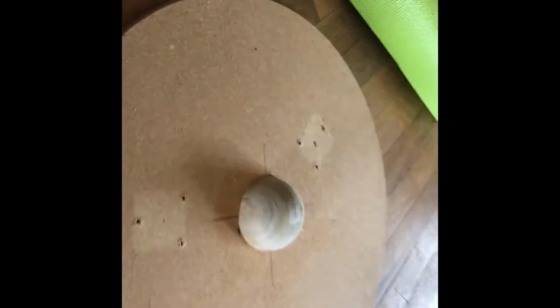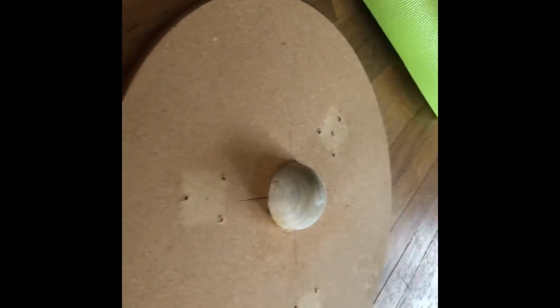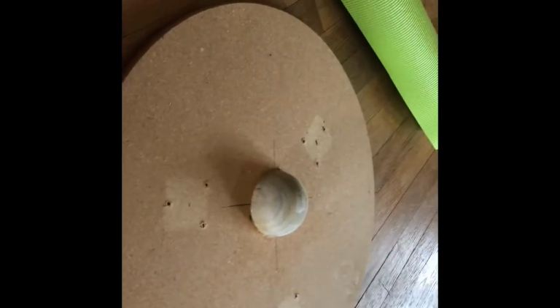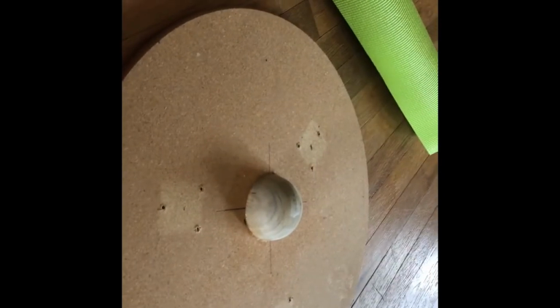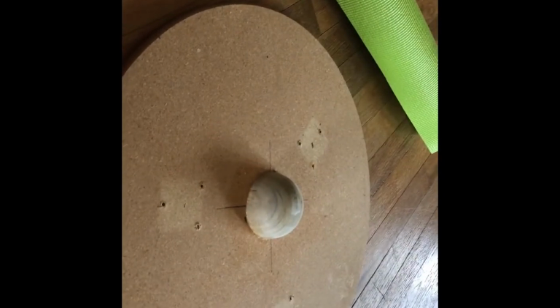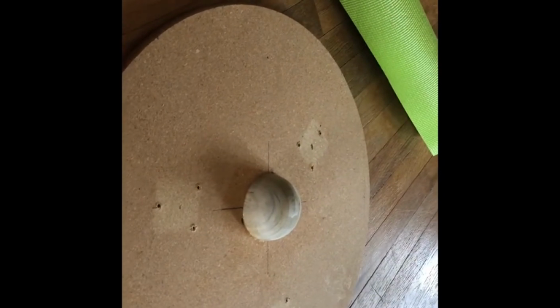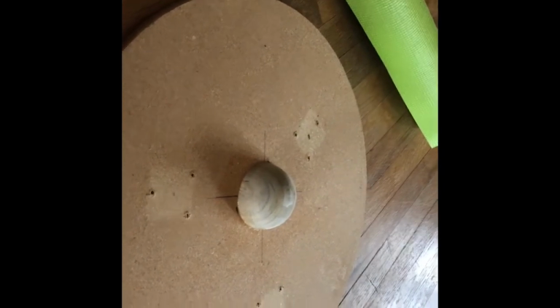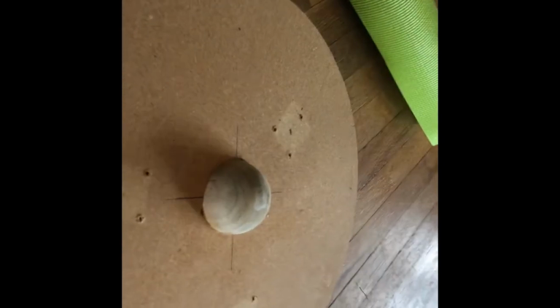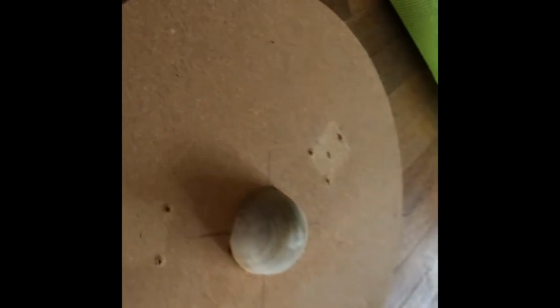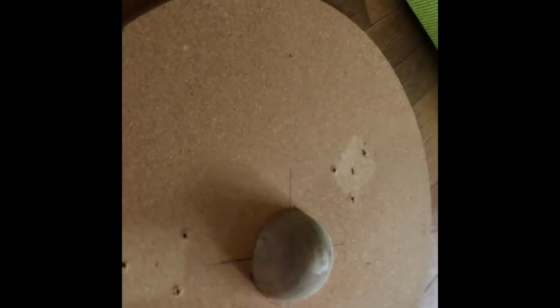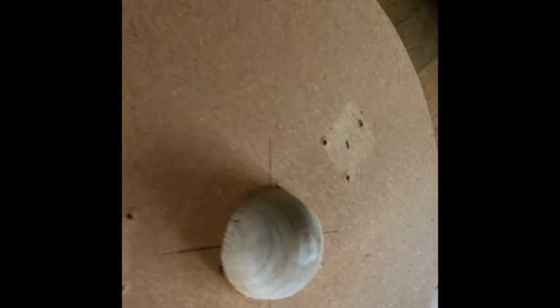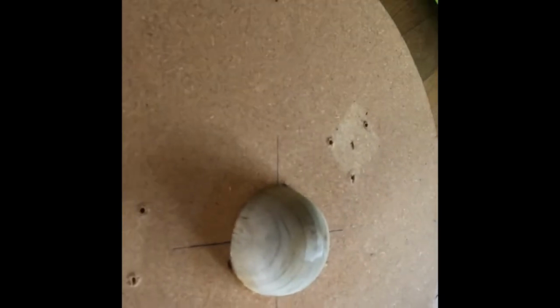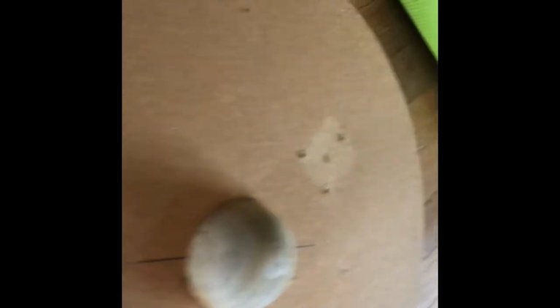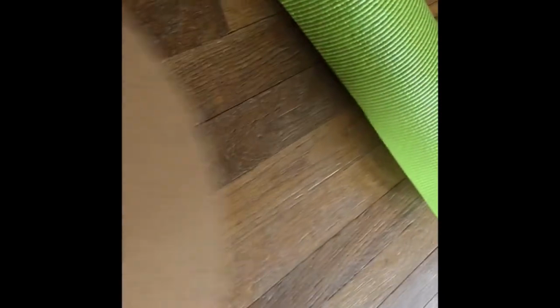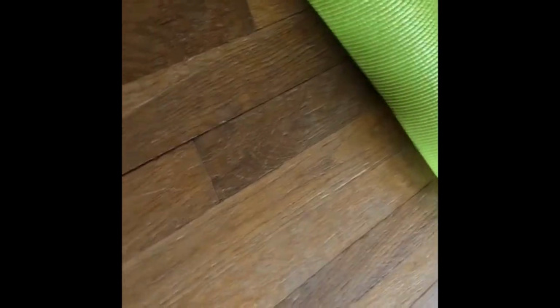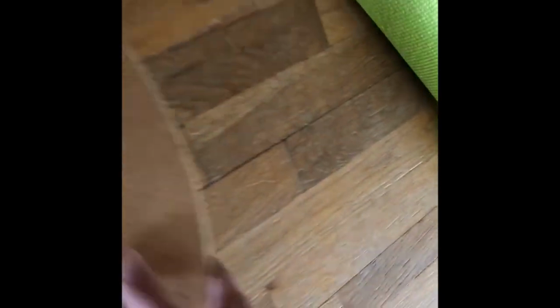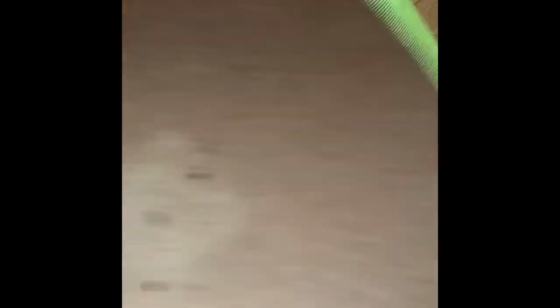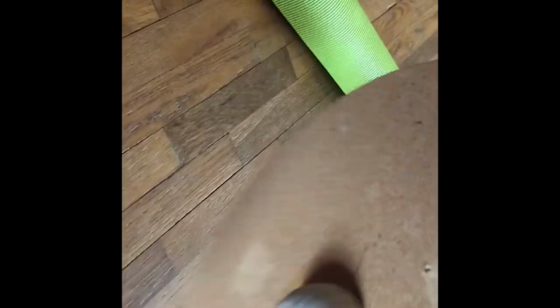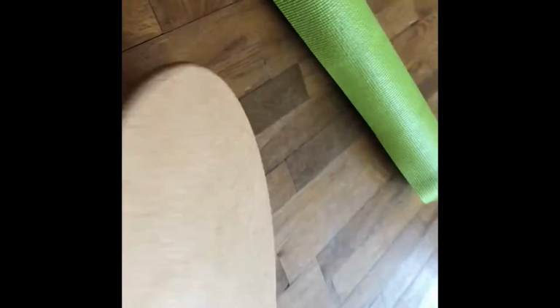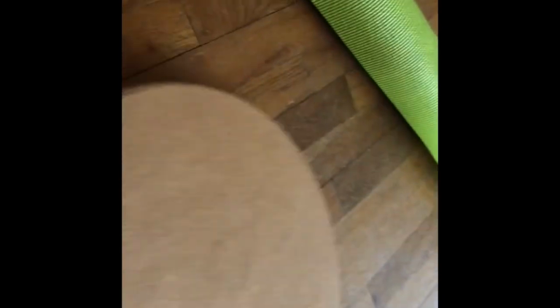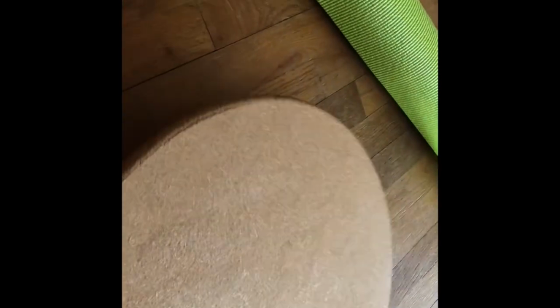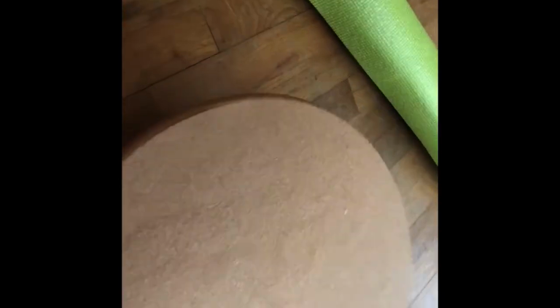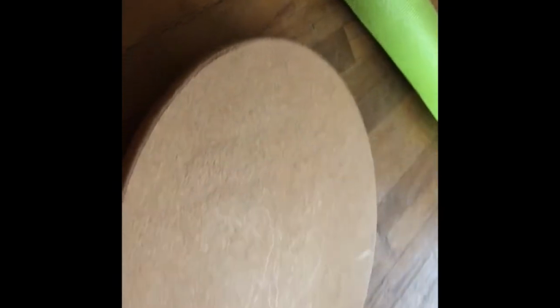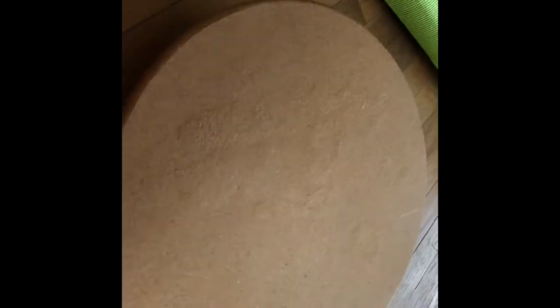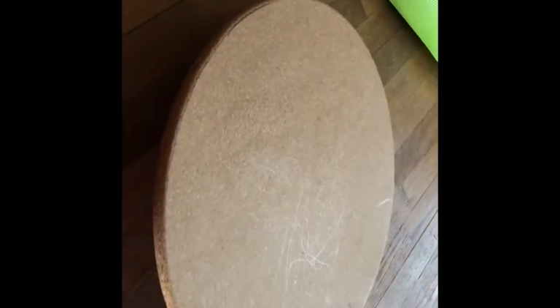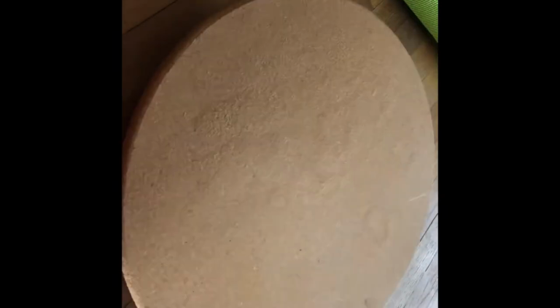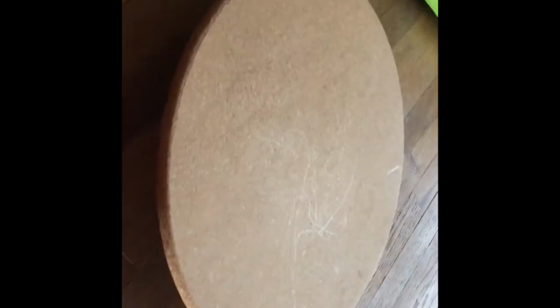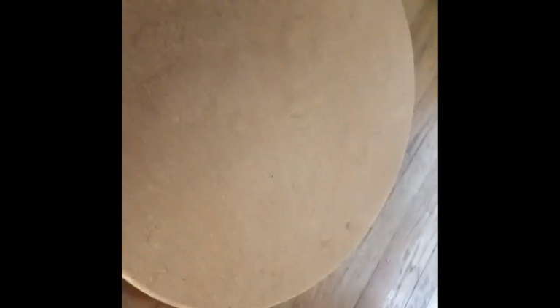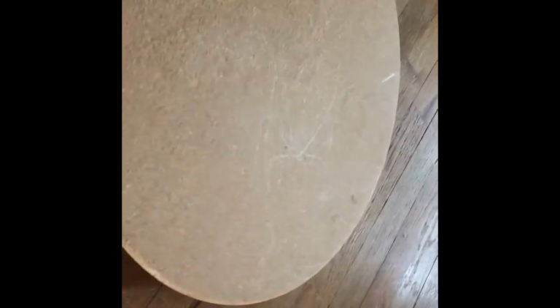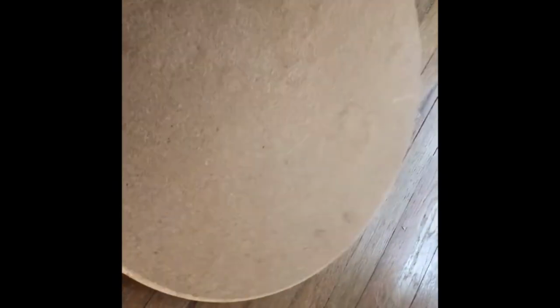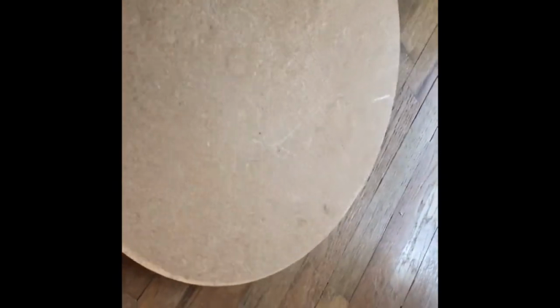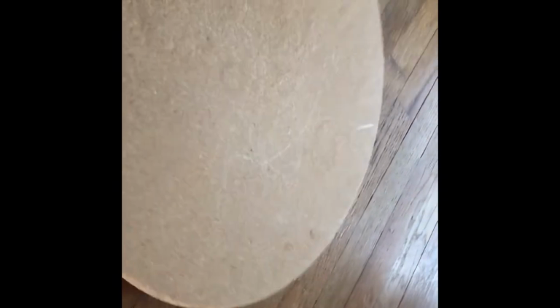Then I just glued that on with wood glue, applied clamps, and off it goes. So now I'm at the point where I can paint it or do what I plan to do. So here's my wobble board.